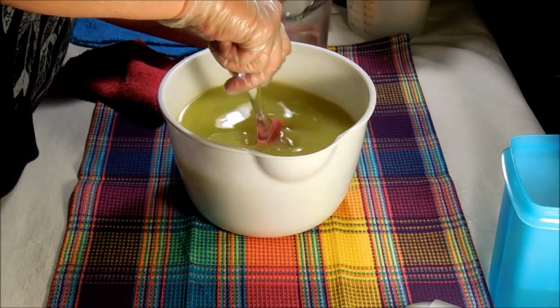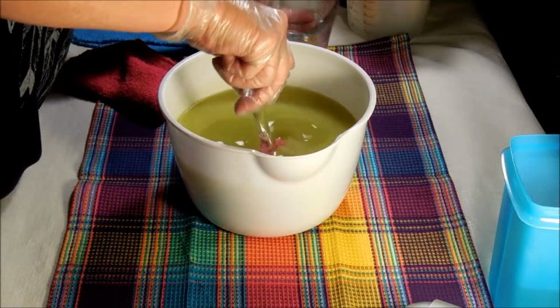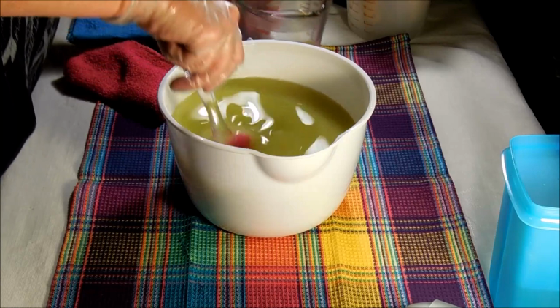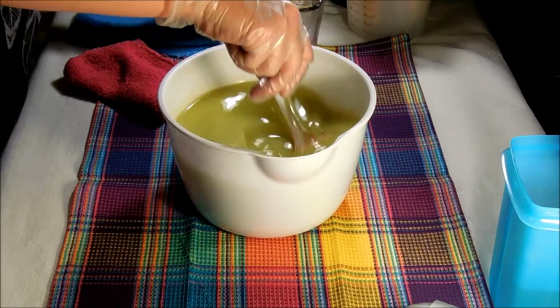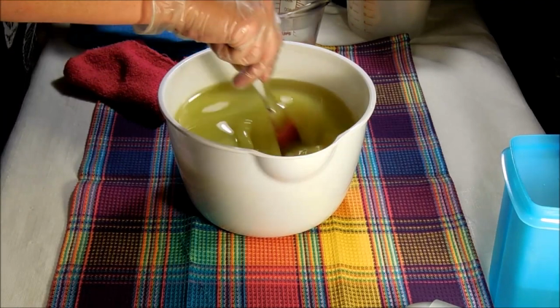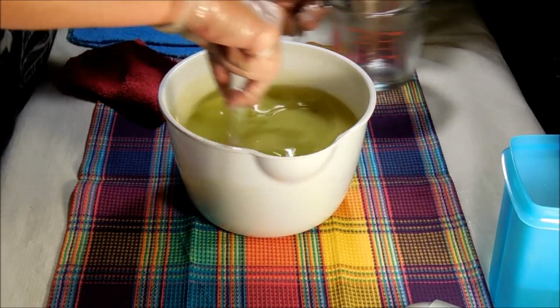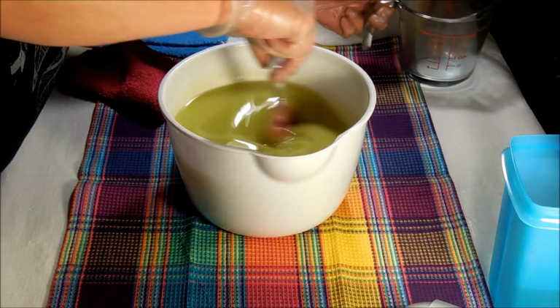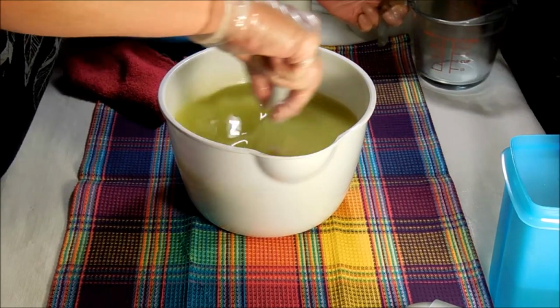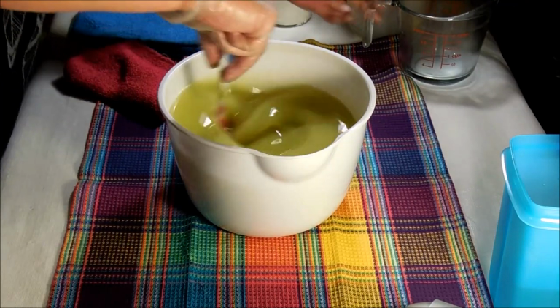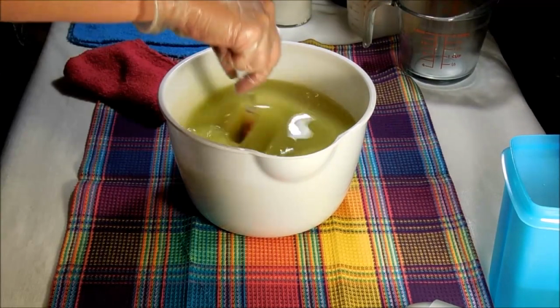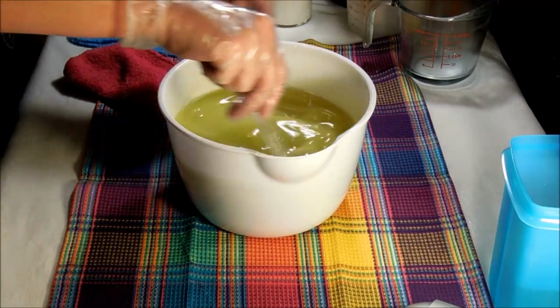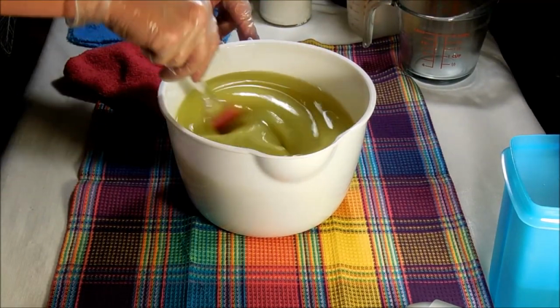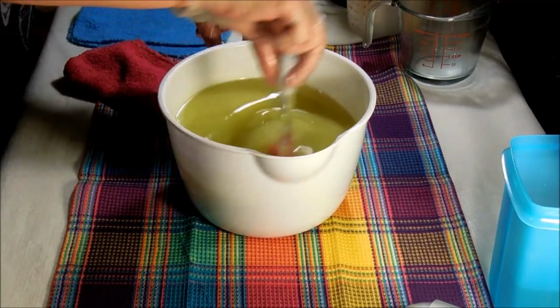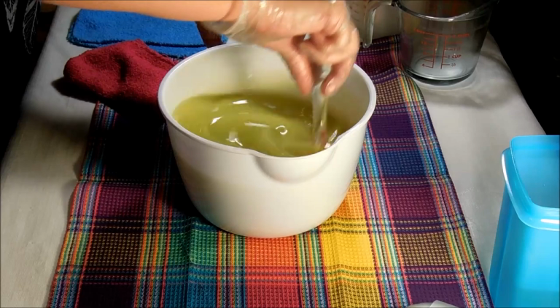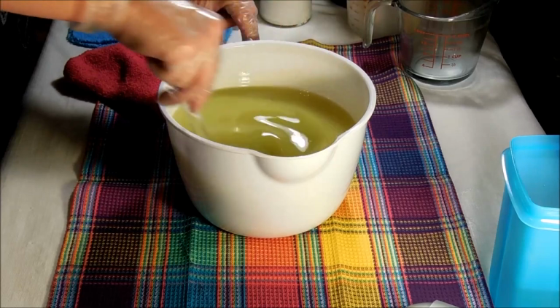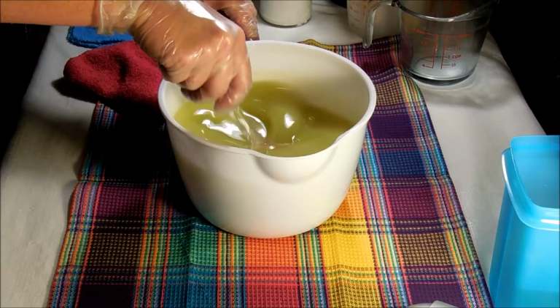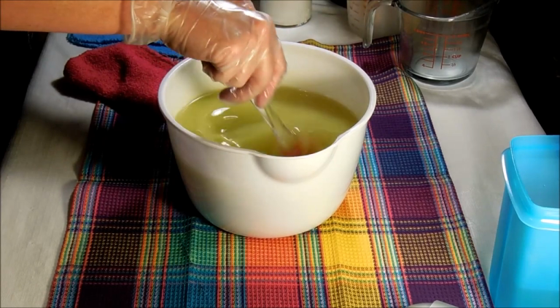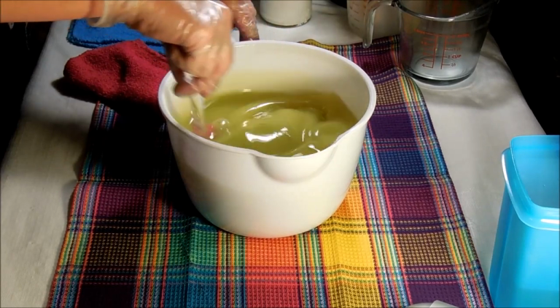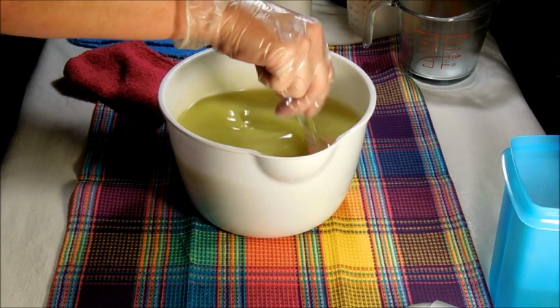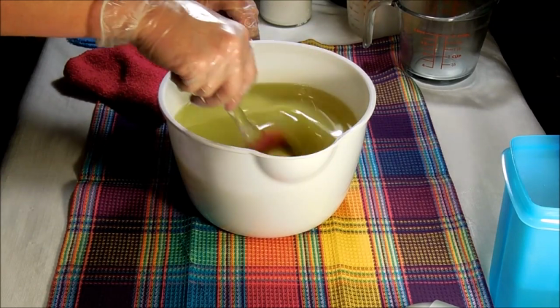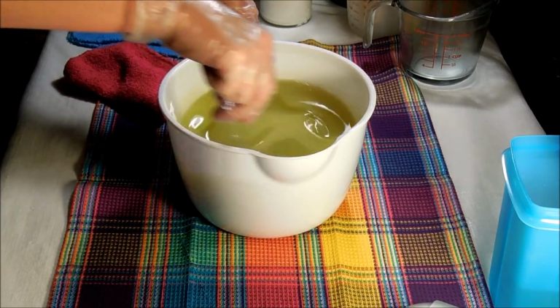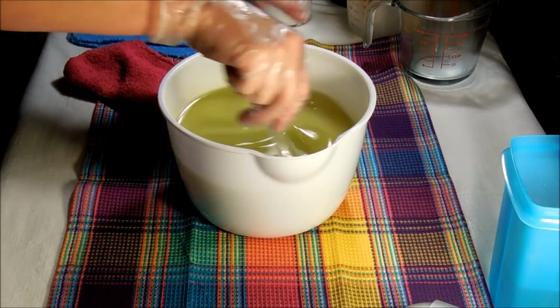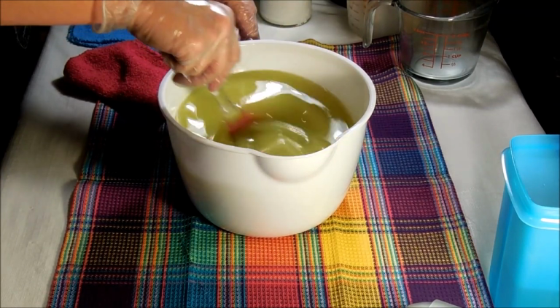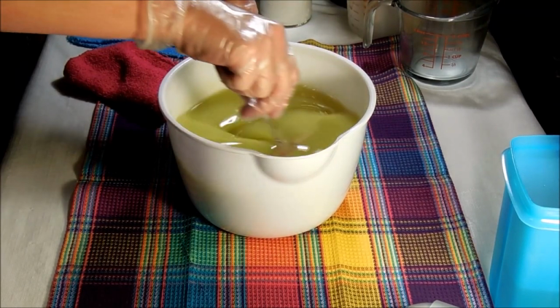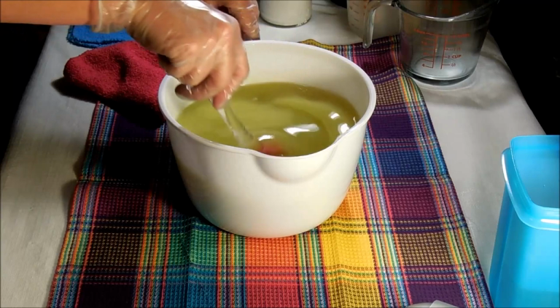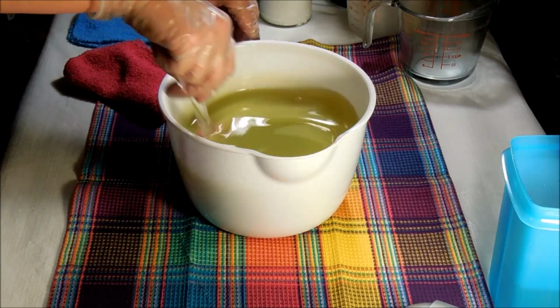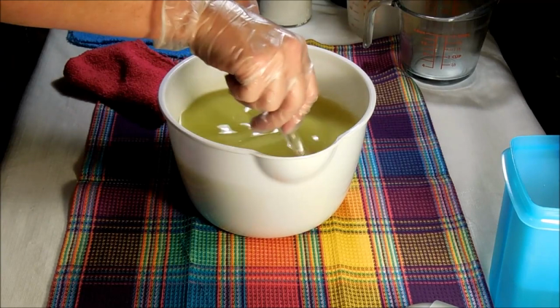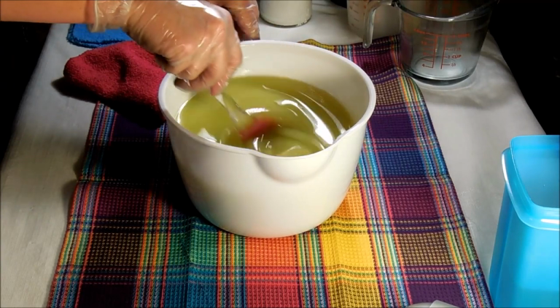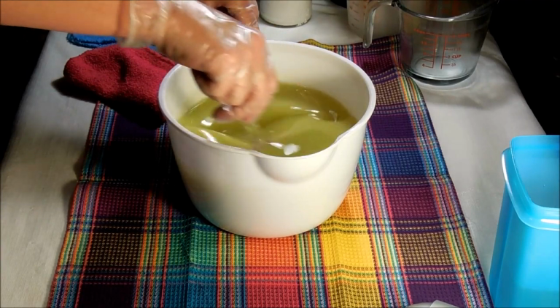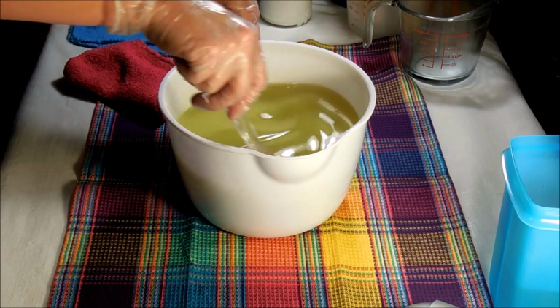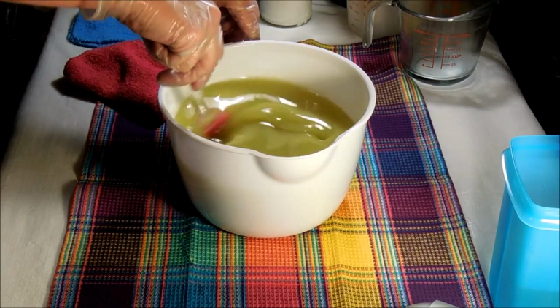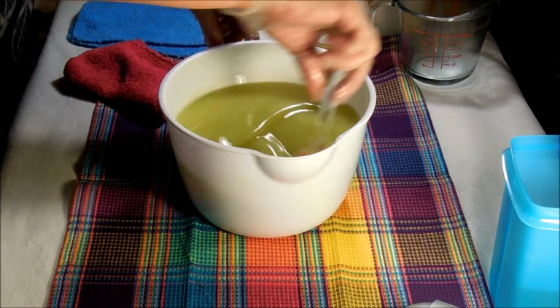Plus it lets me pick what I want in the soap as a super fat. Argan is a nice oil to have remaining free-floating in the soap.